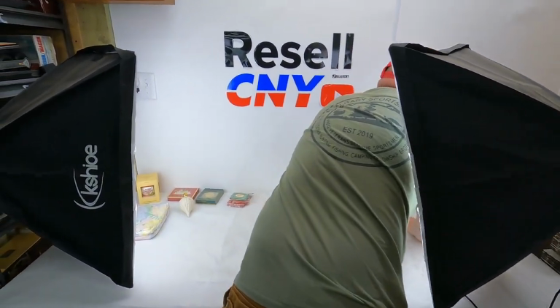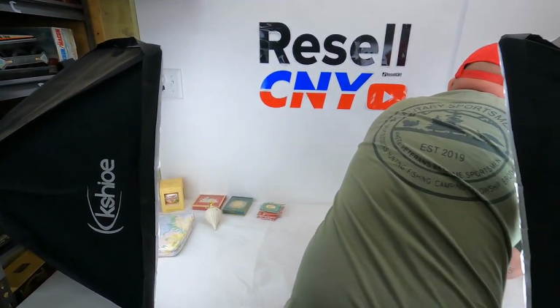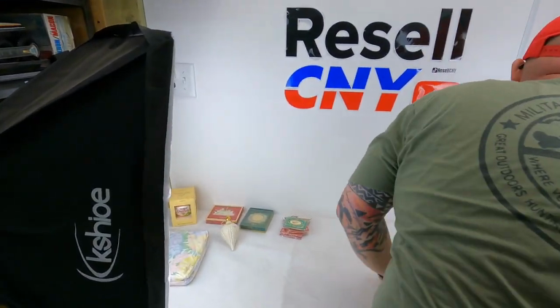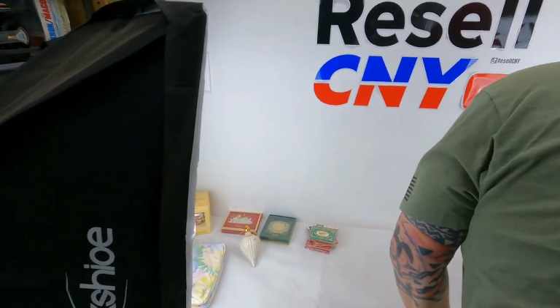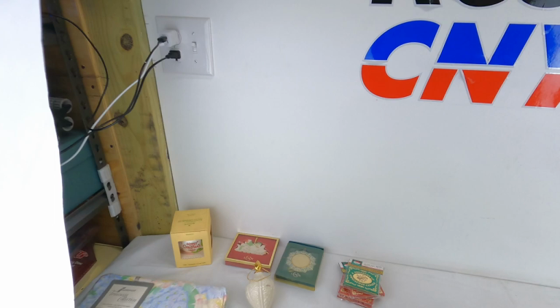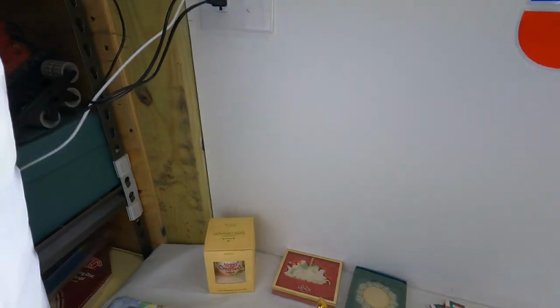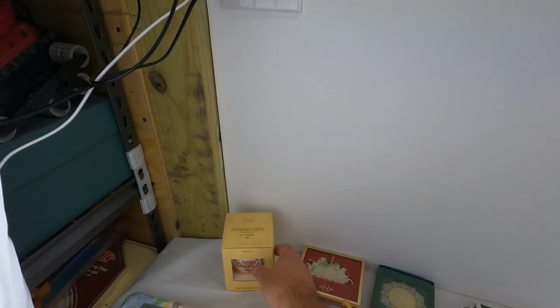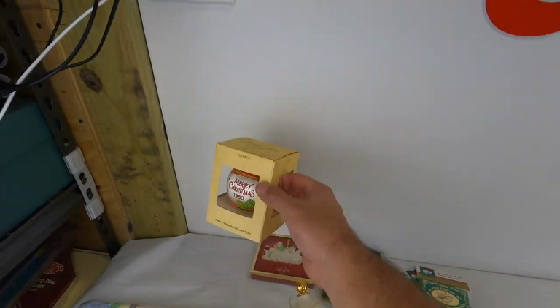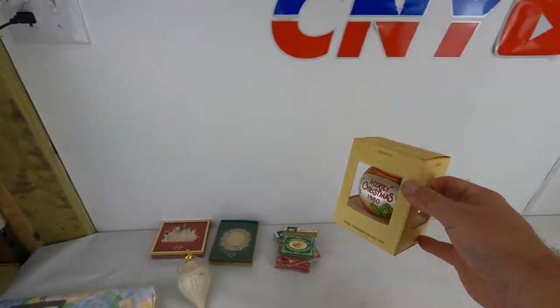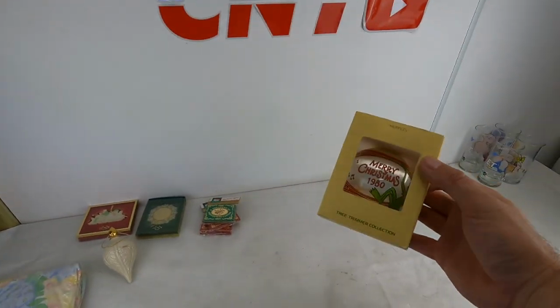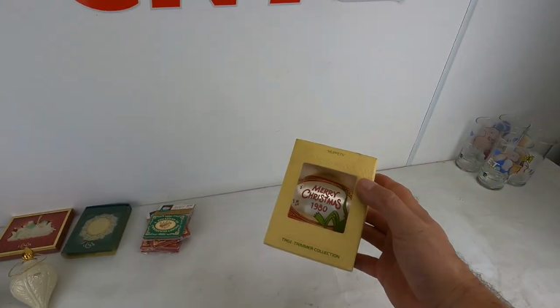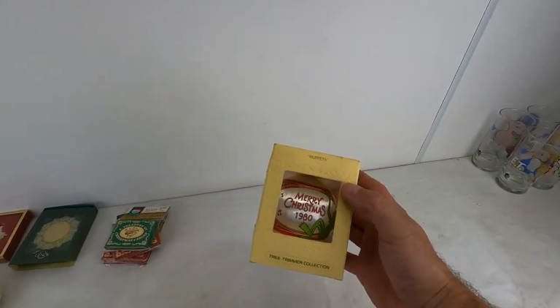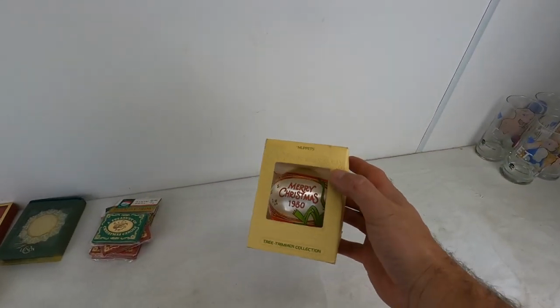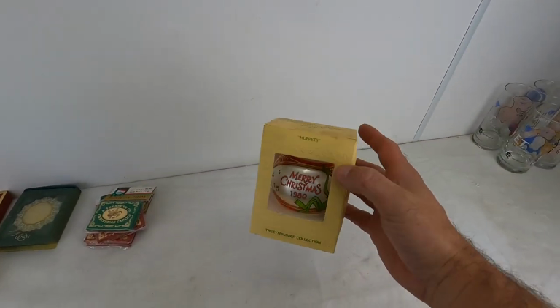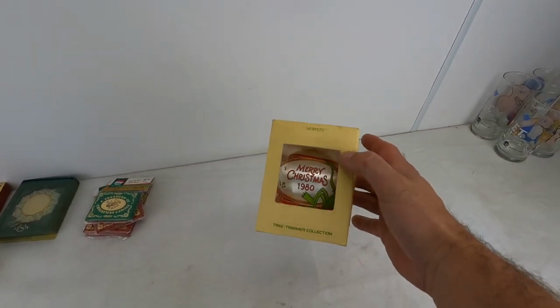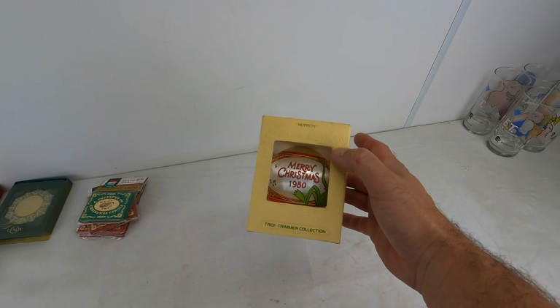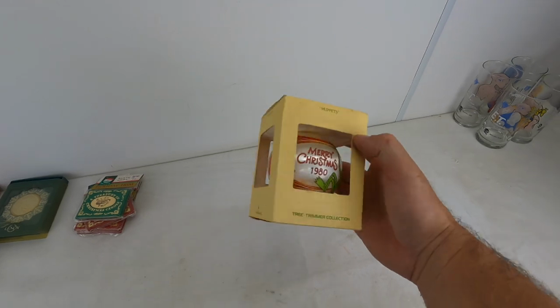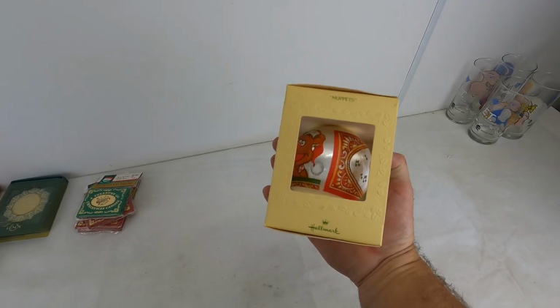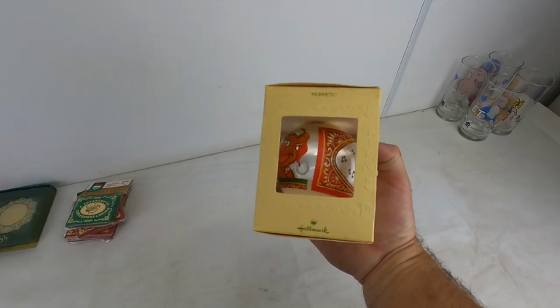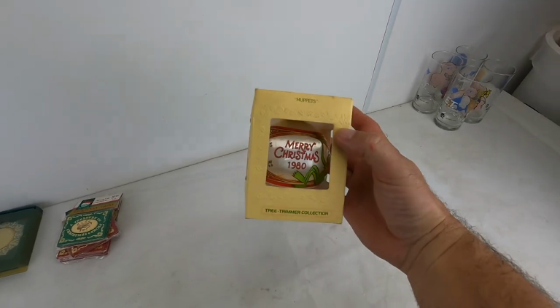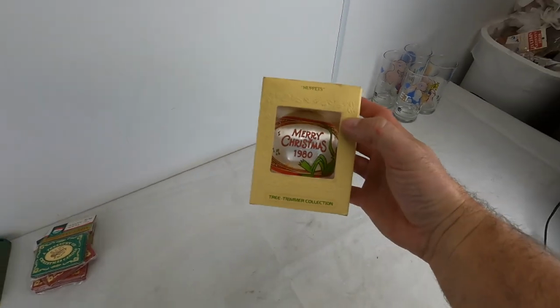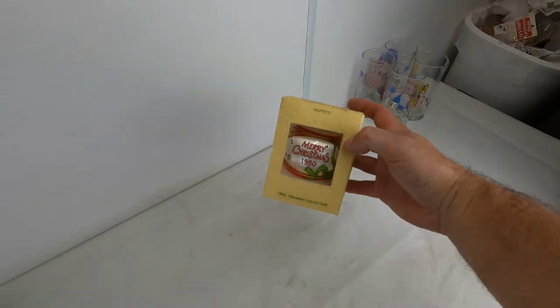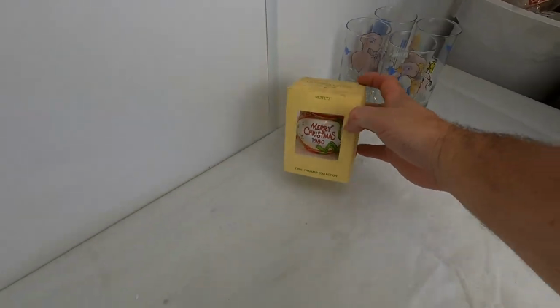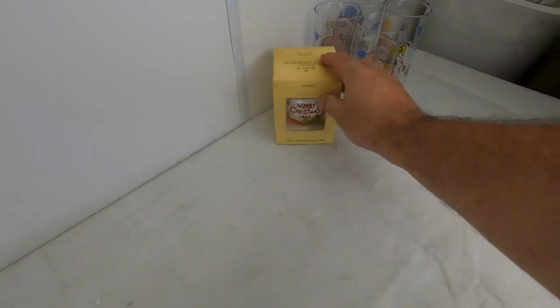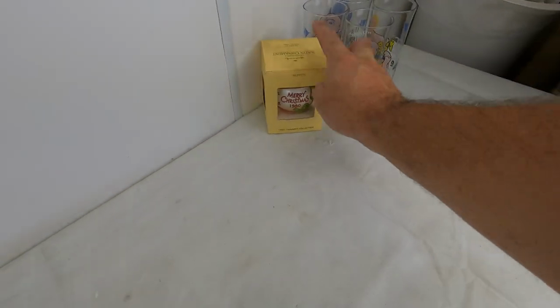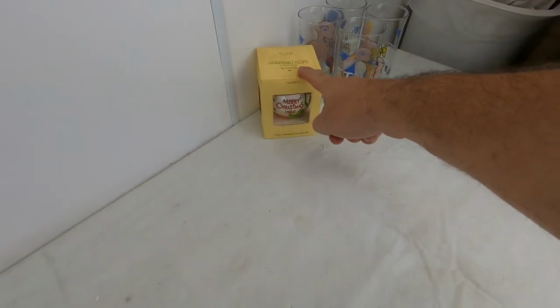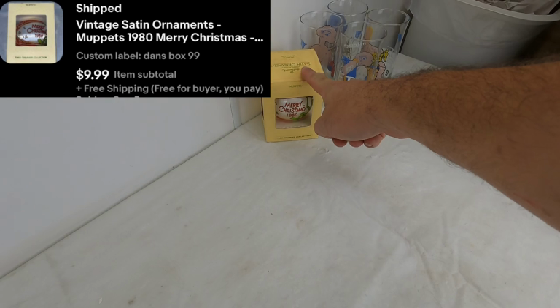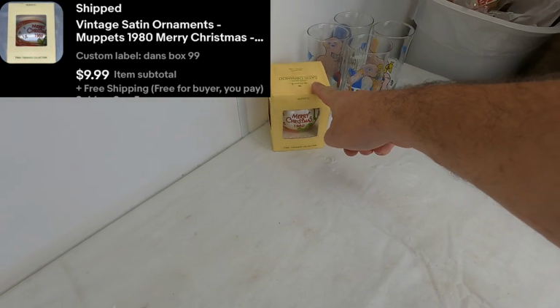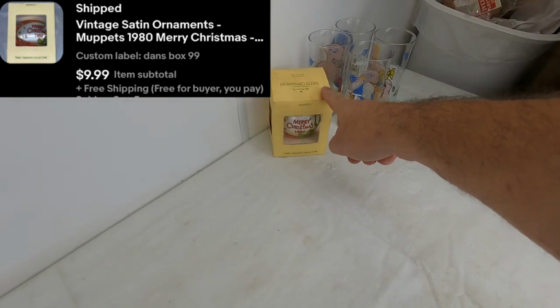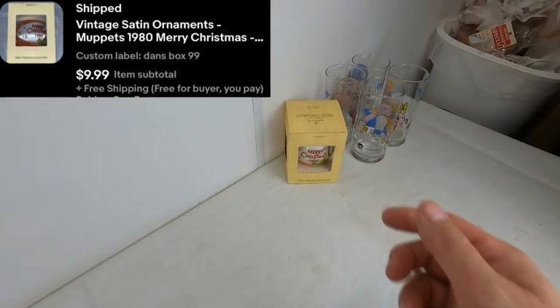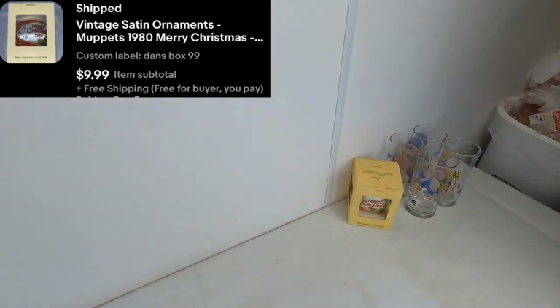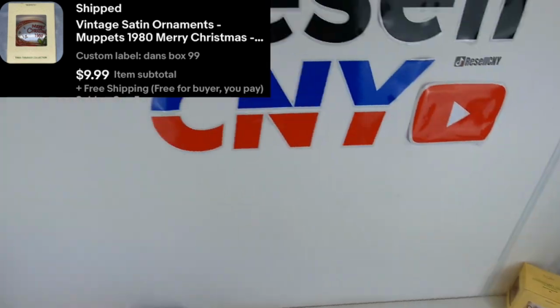We already pre-pulled some of these ornaments. We got one of these Muppet ornaments going out — 1980. We had like six or seven of these in that box when I pulled them. $10 free shipping, so we'll make like $5 on that one.